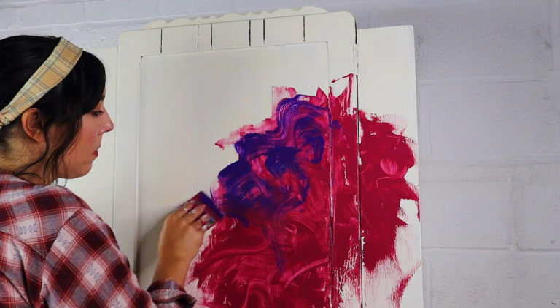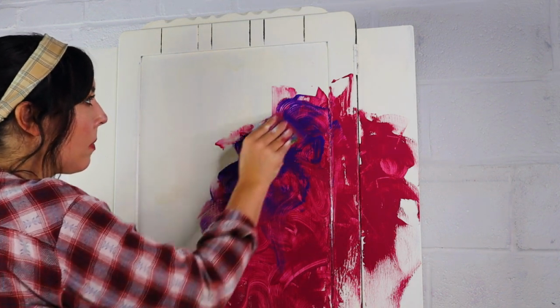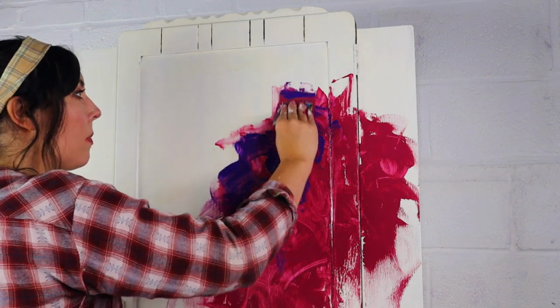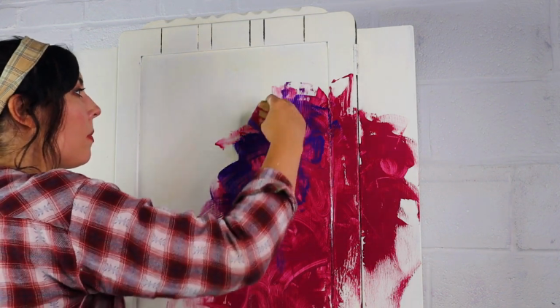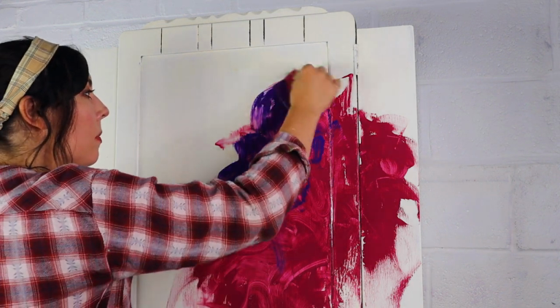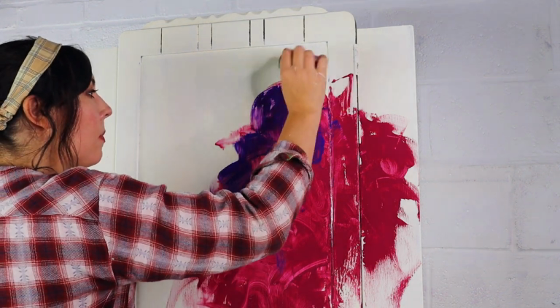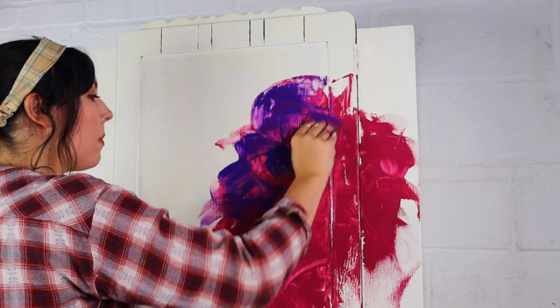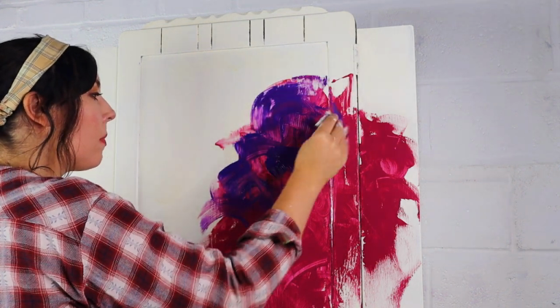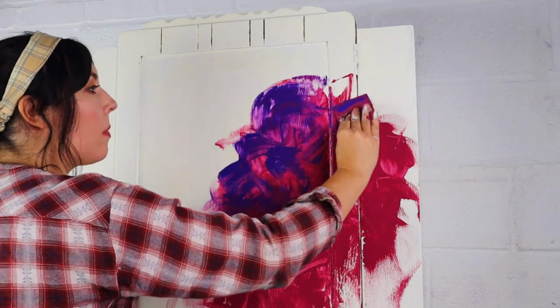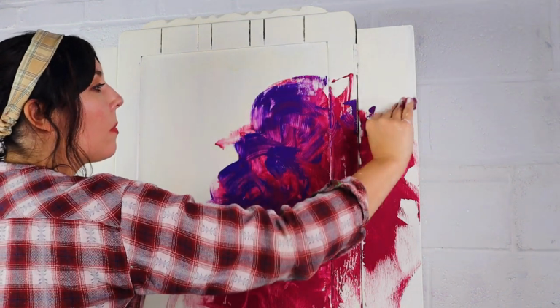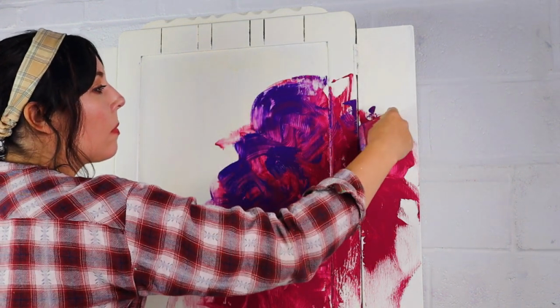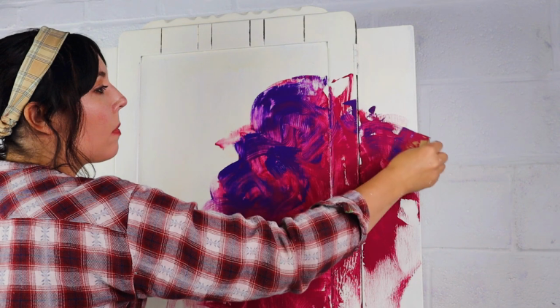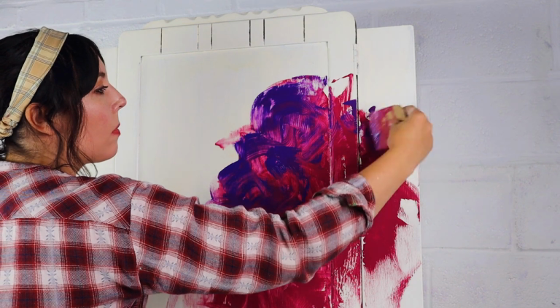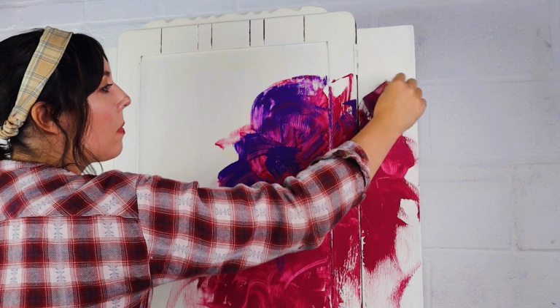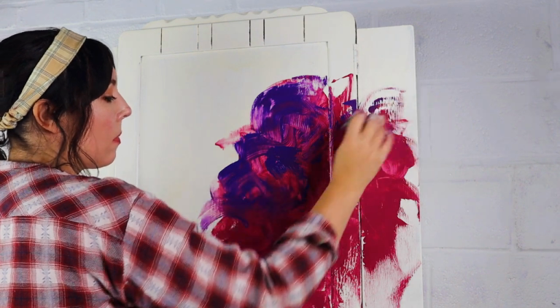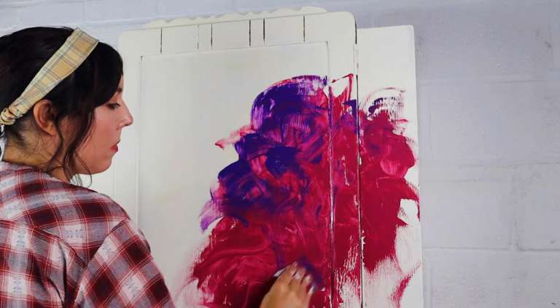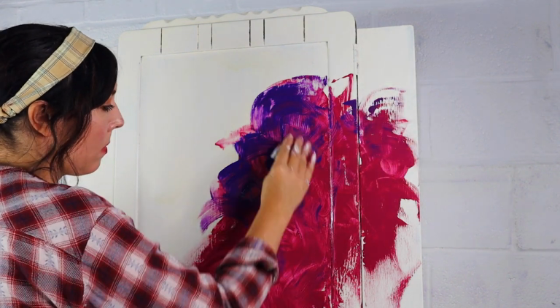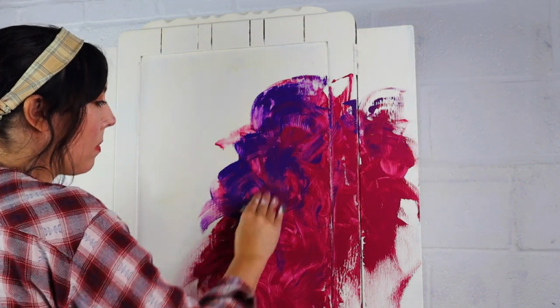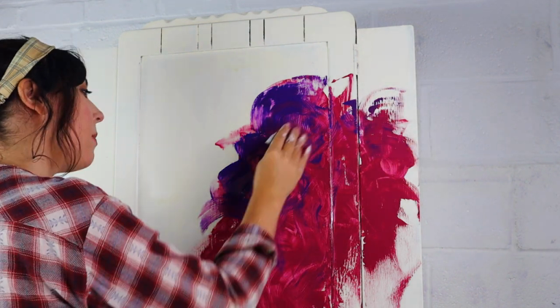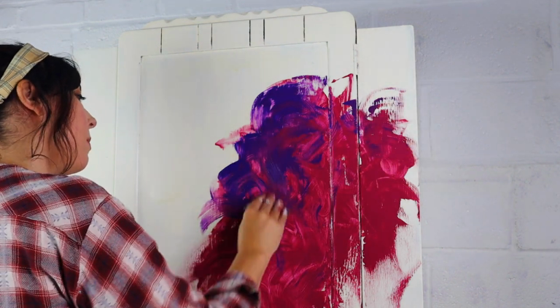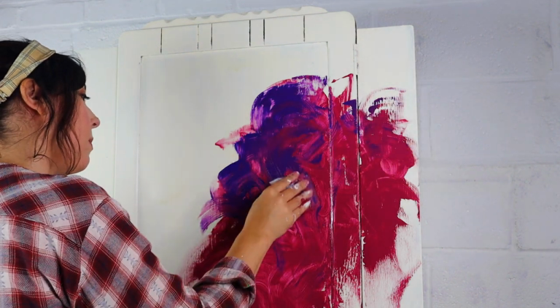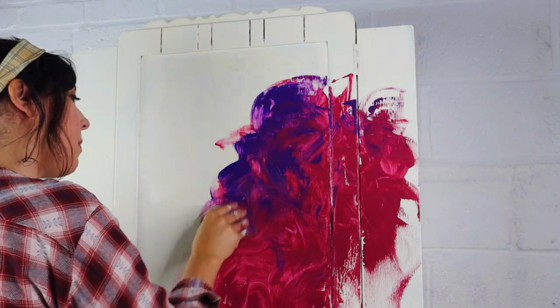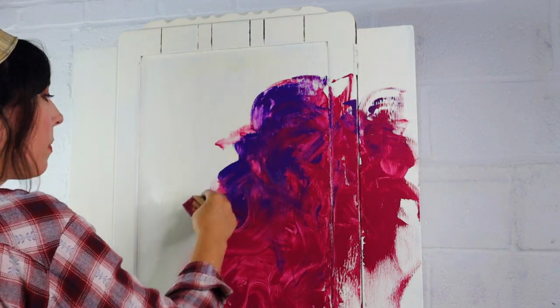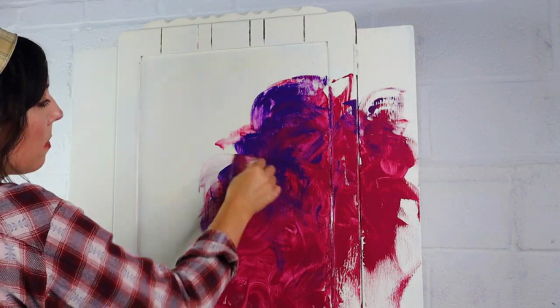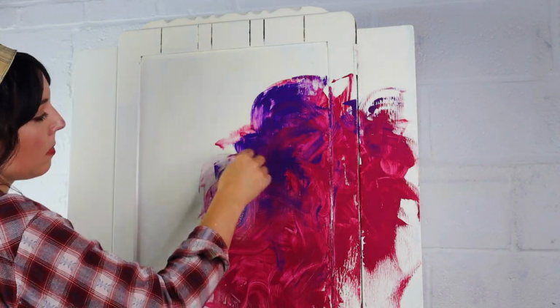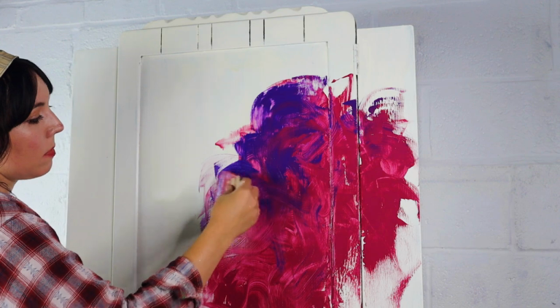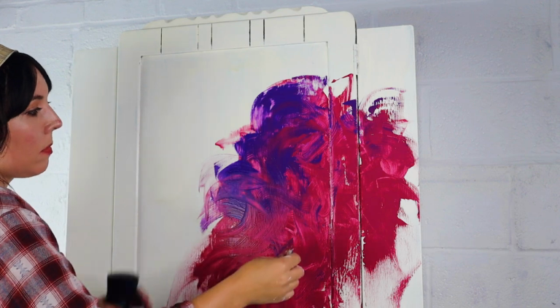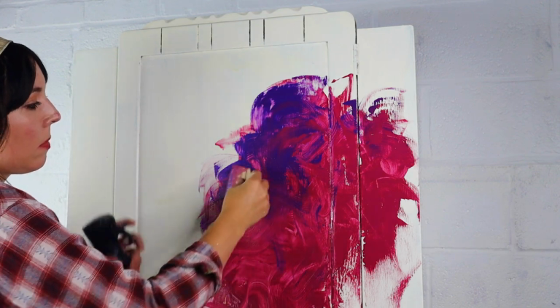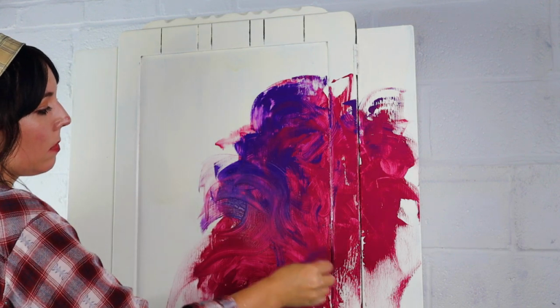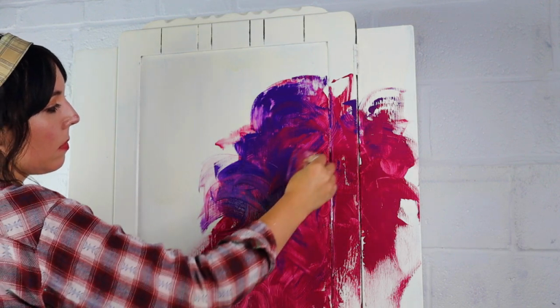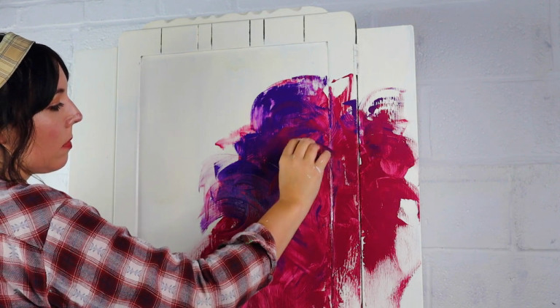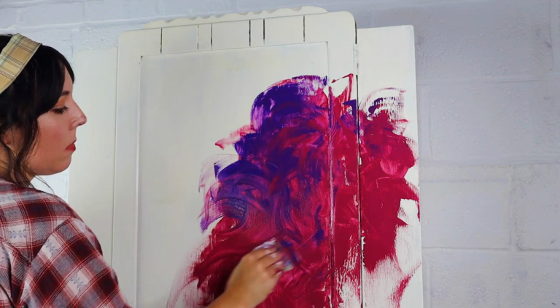I went over that with Amethyst, which is a very vibrant purple, and just started blending some of those colours together, bringing some of the colours out into the edges. This process is a little bit time consuming but you get some really cool texture and effects with your paint.